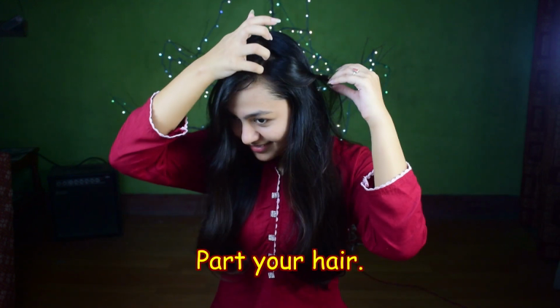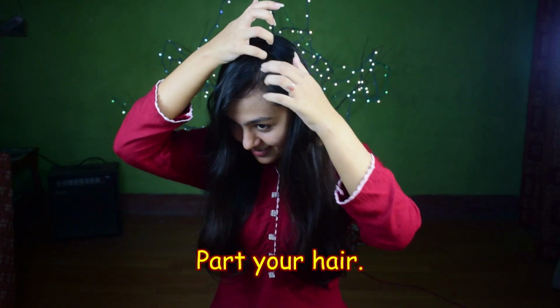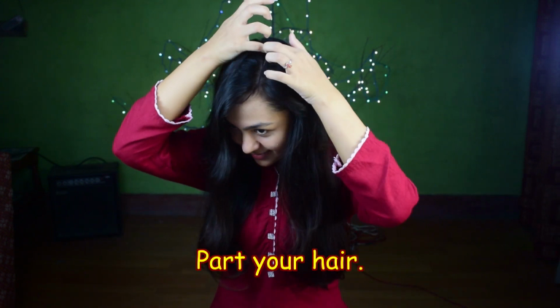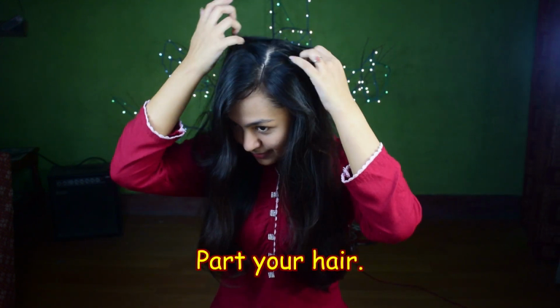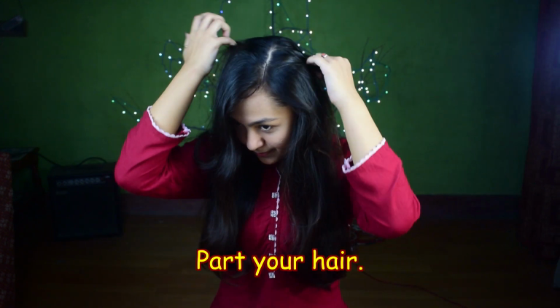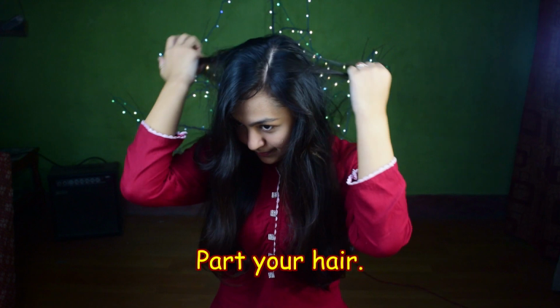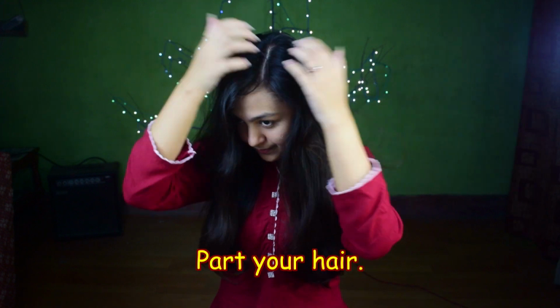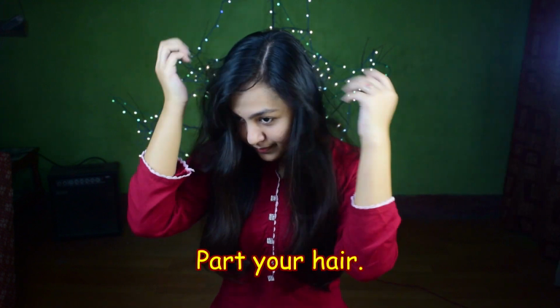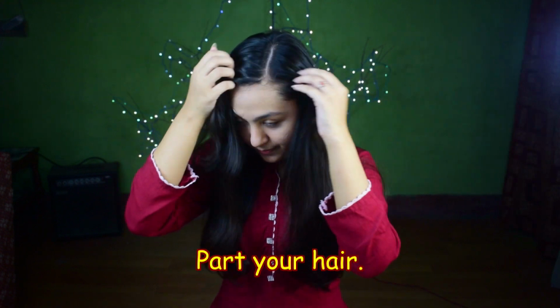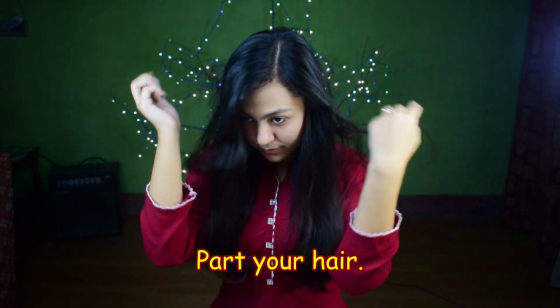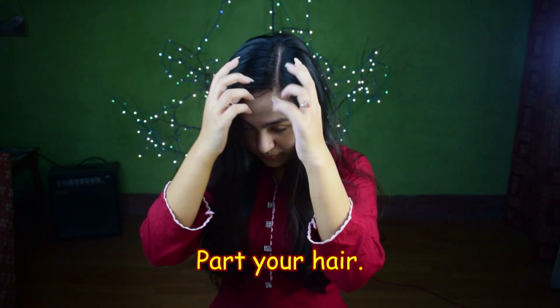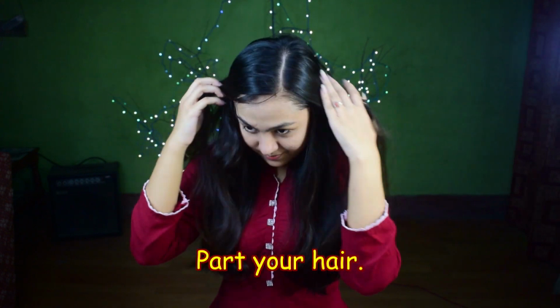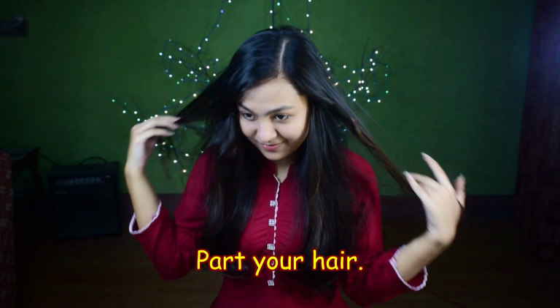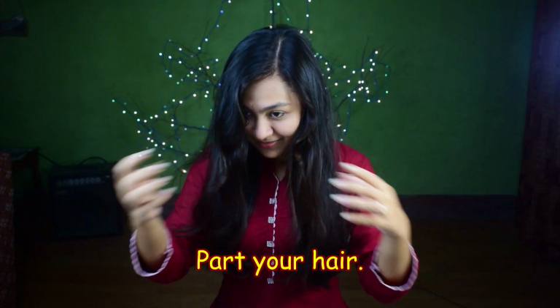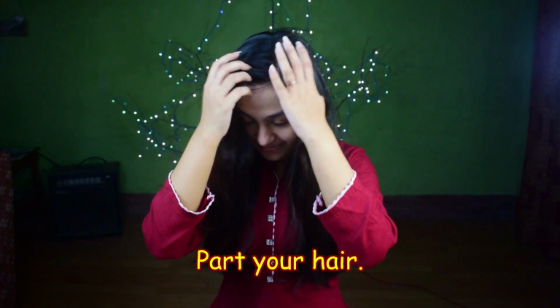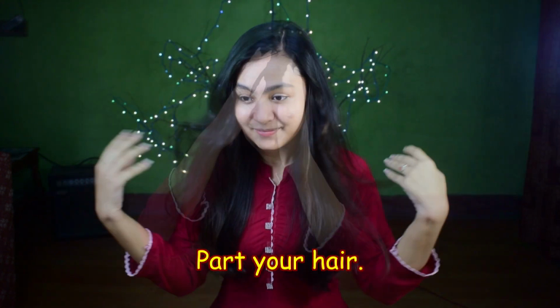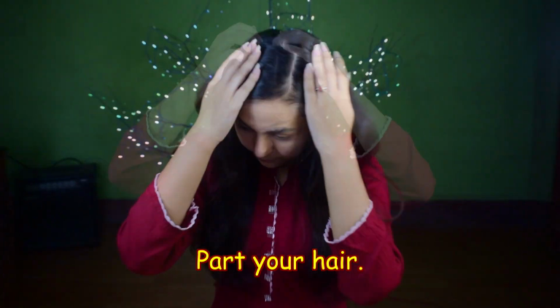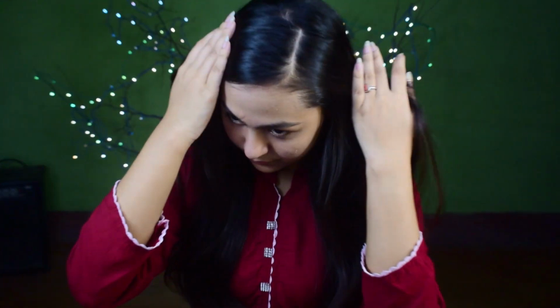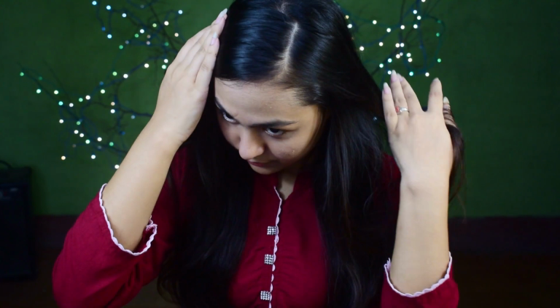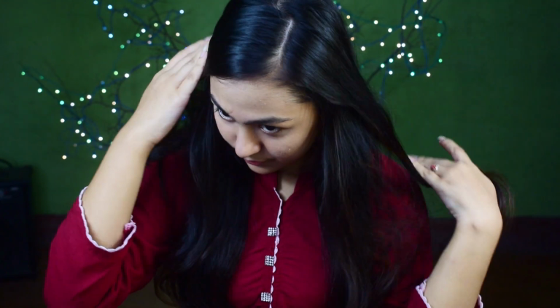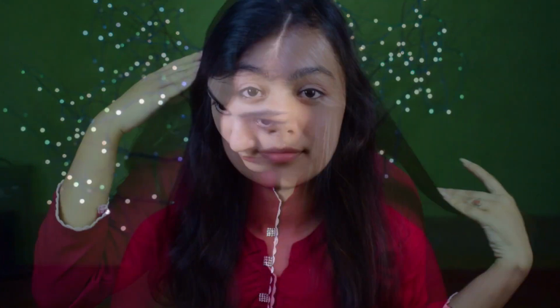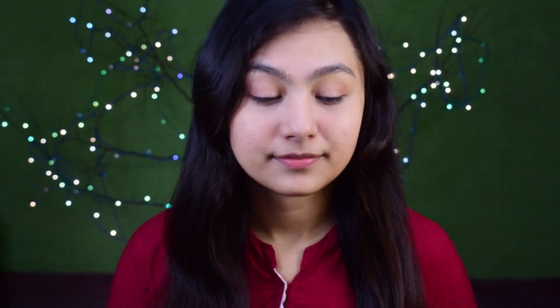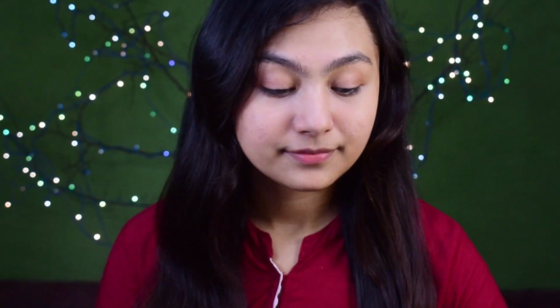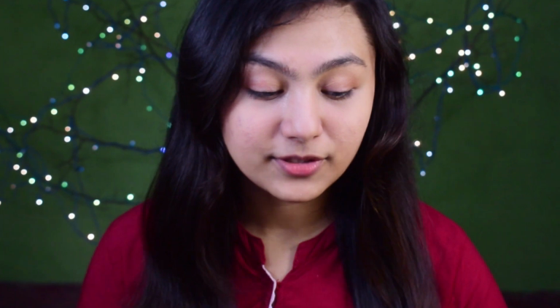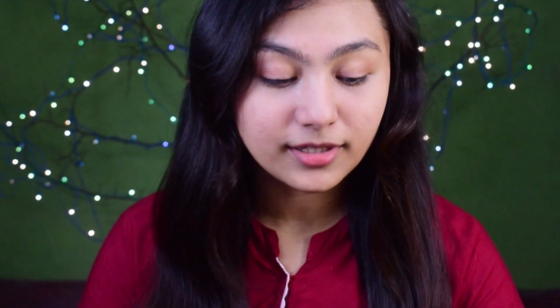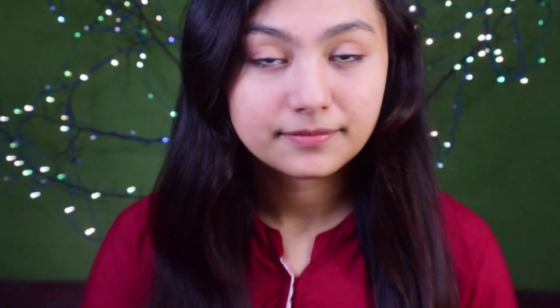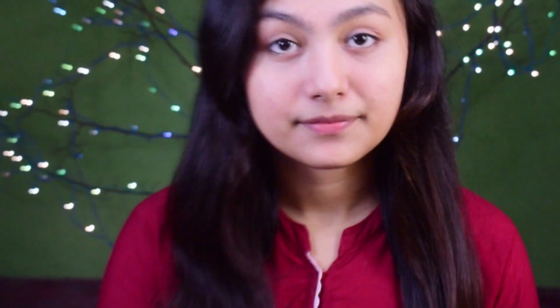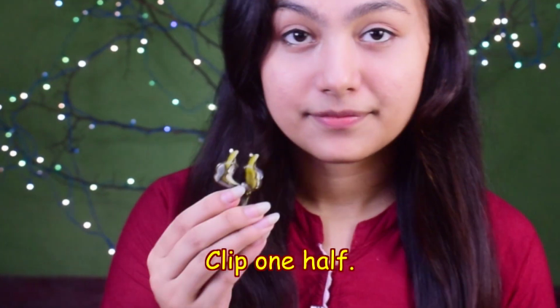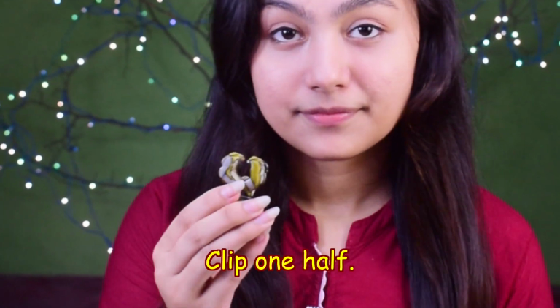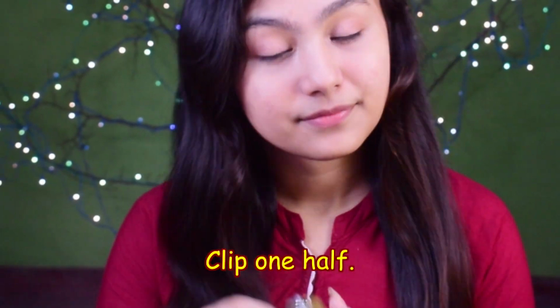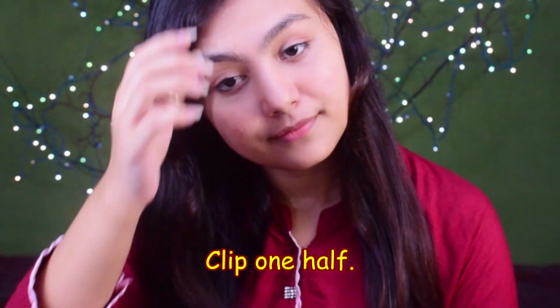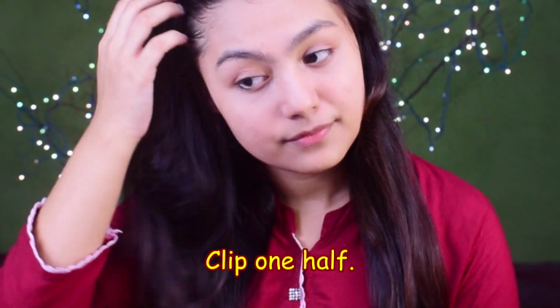Part your hair where you like, because when it is going to curl, it is going to stay in that direction. Clip one half like so.